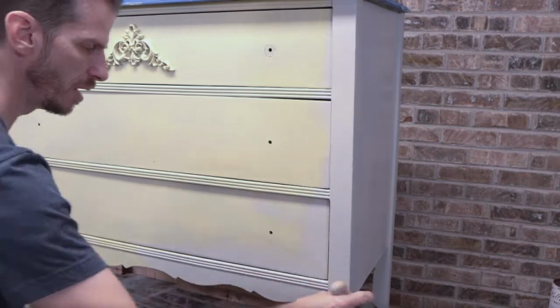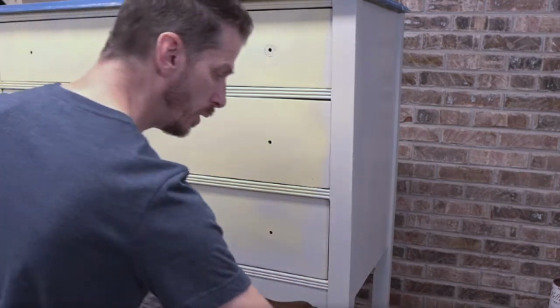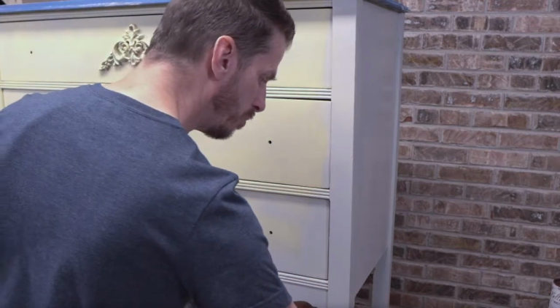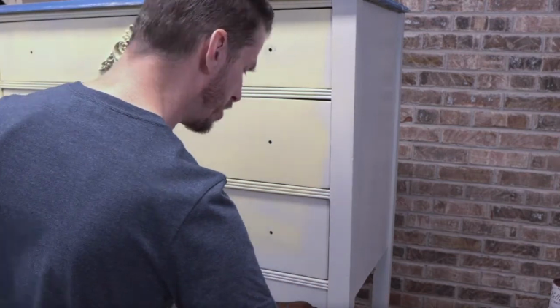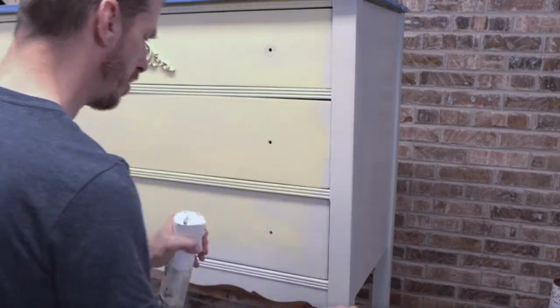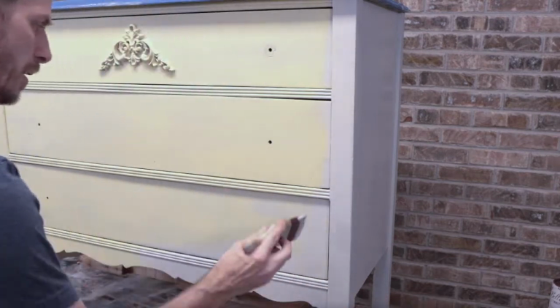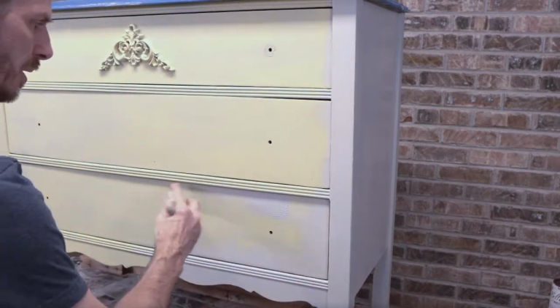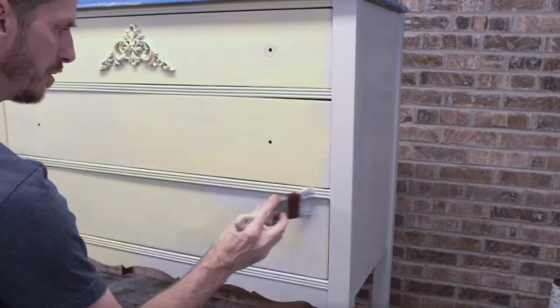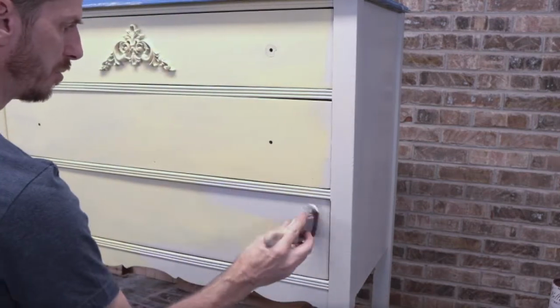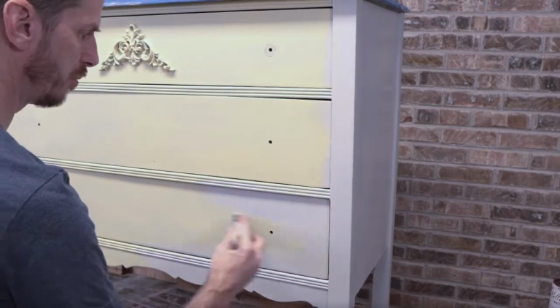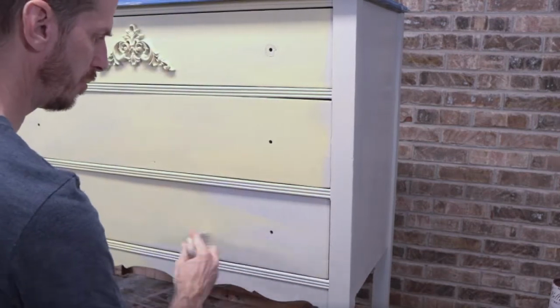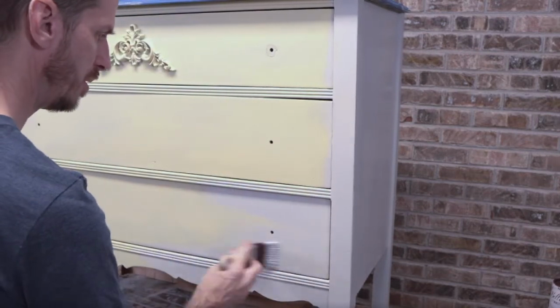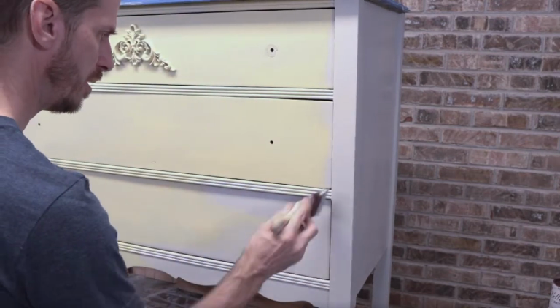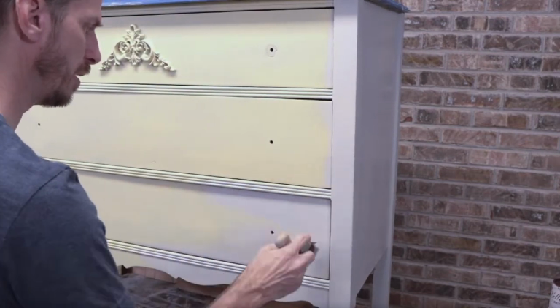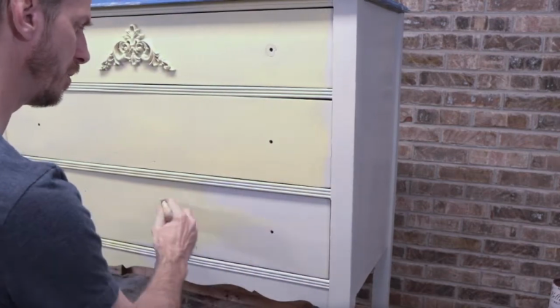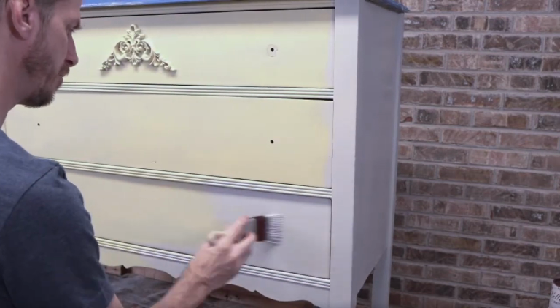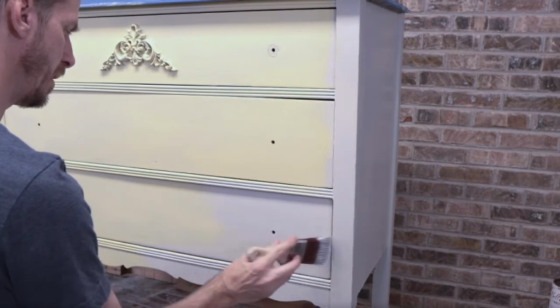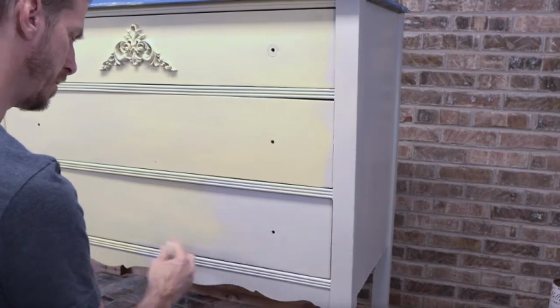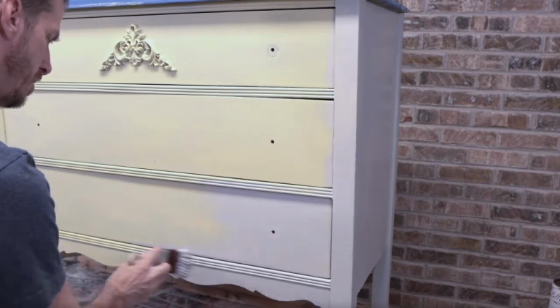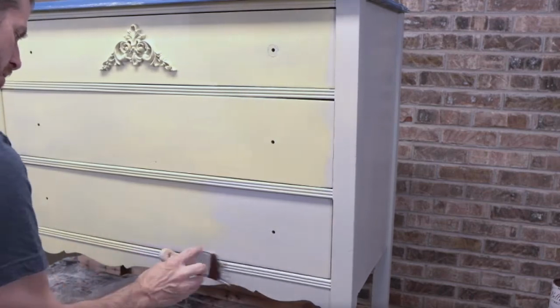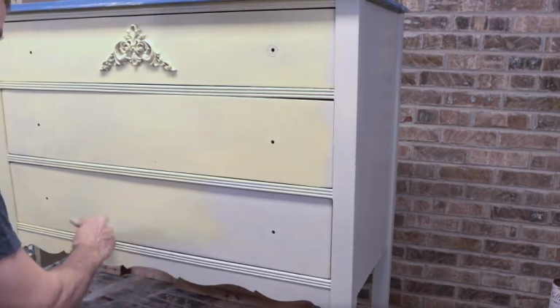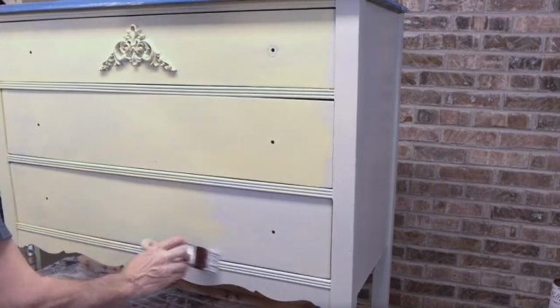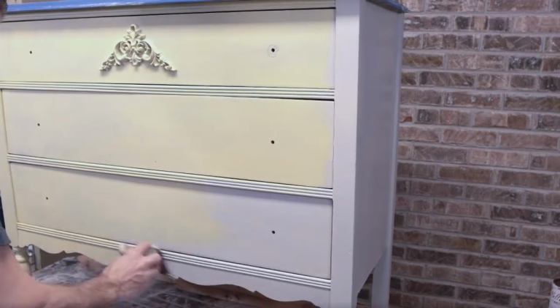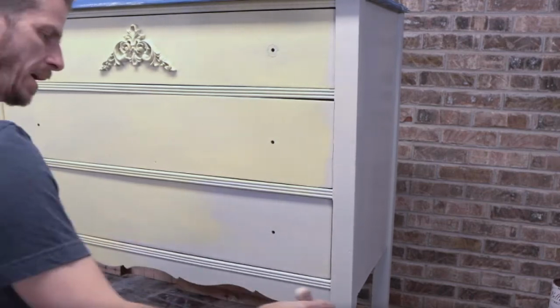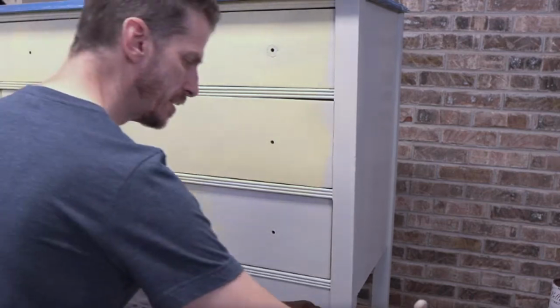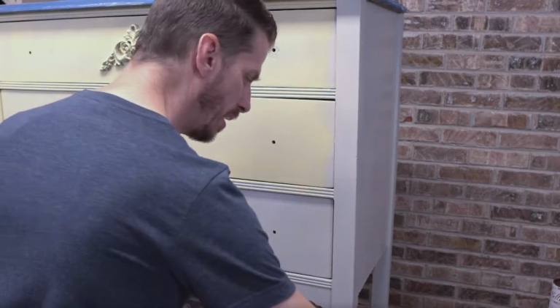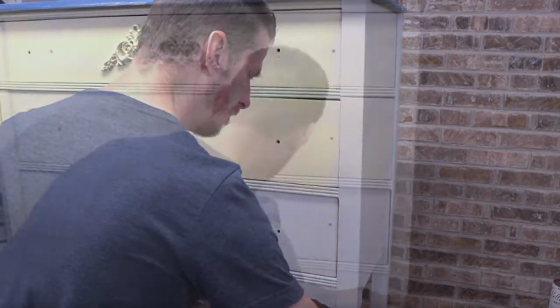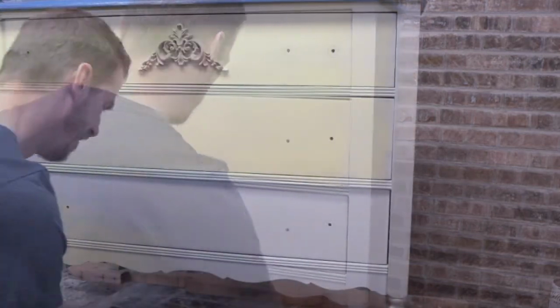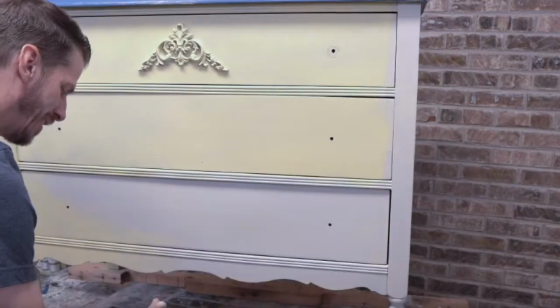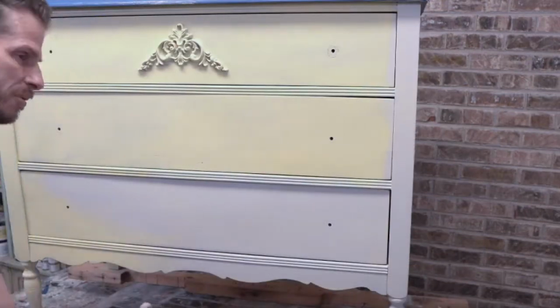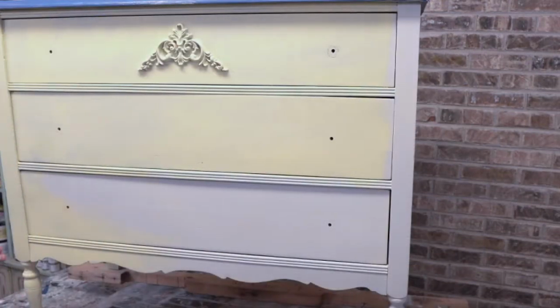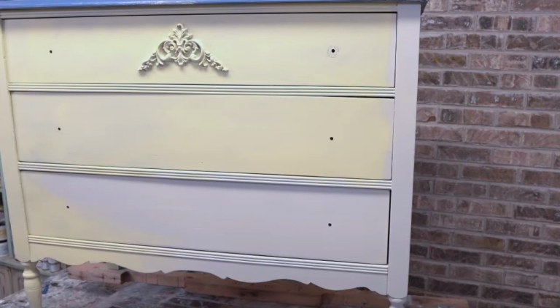I really think it'd be great to get this all painted tonight, so we'll do a quick fast coat of Driftwood and then come back.